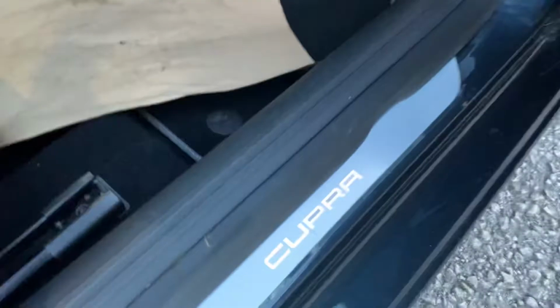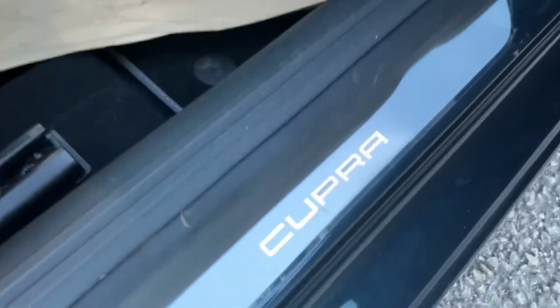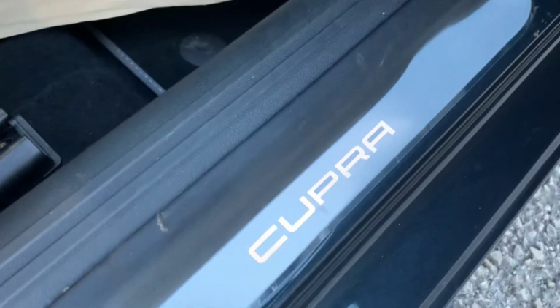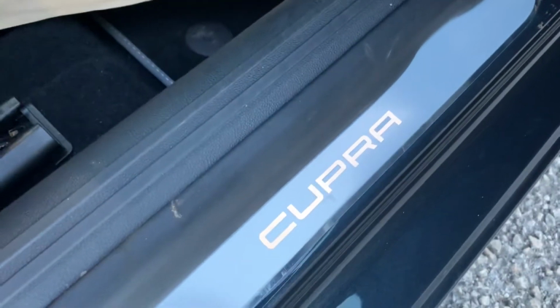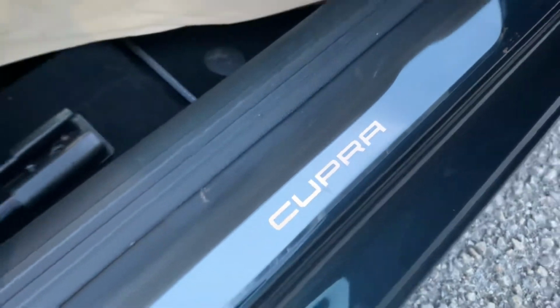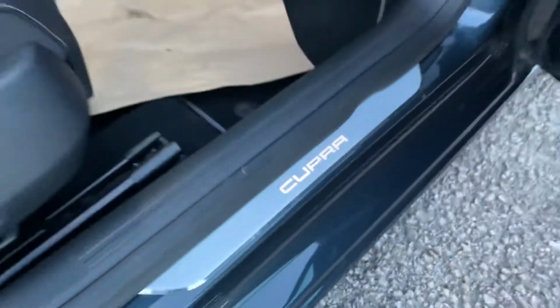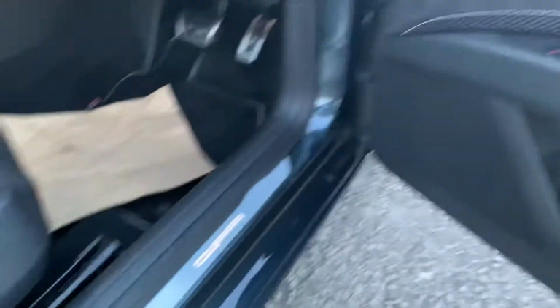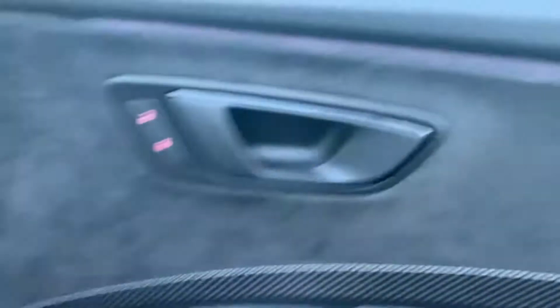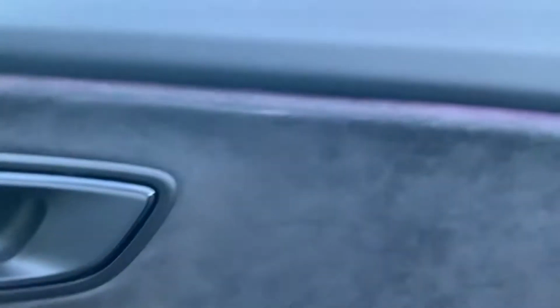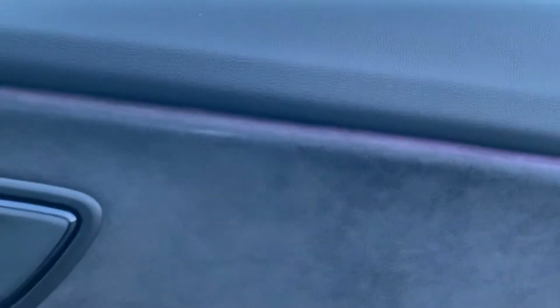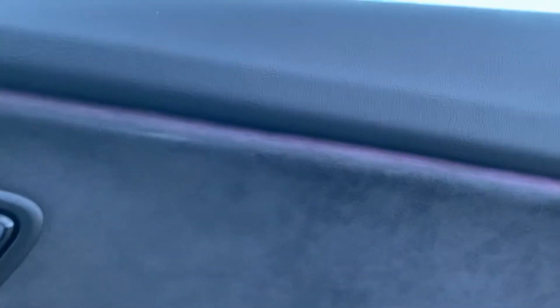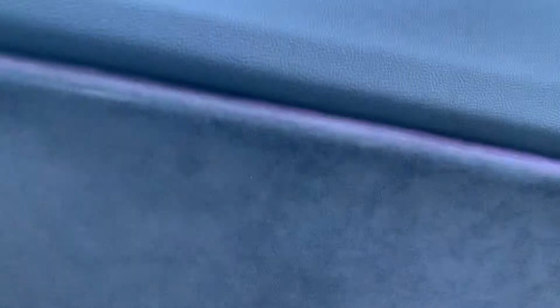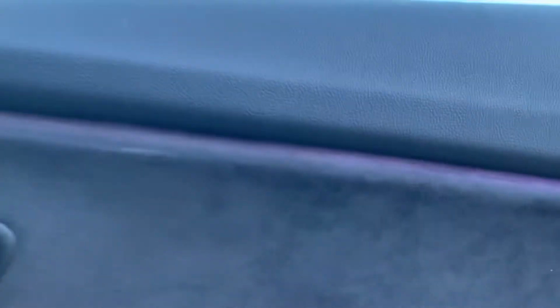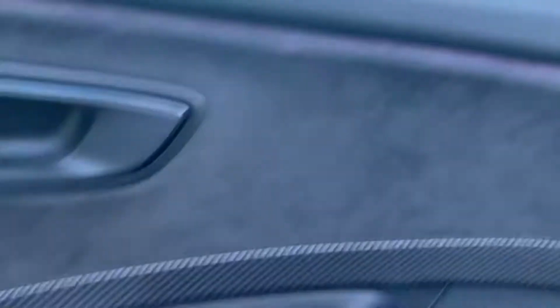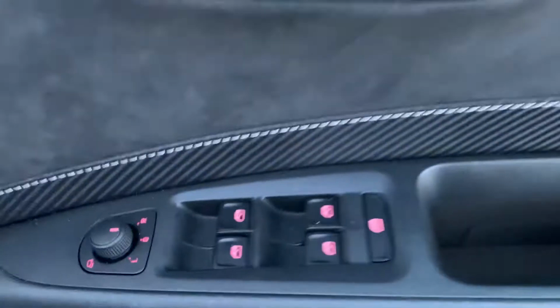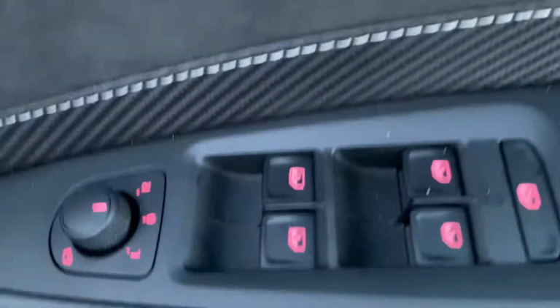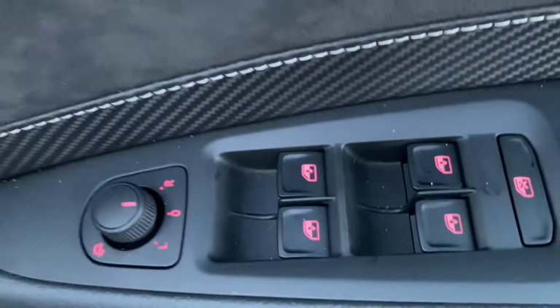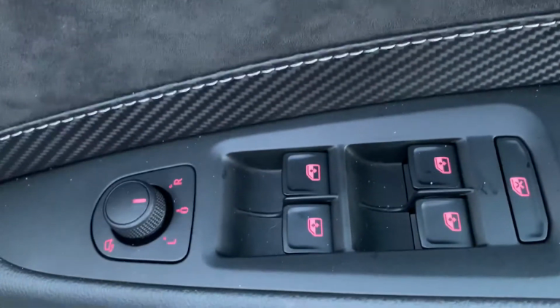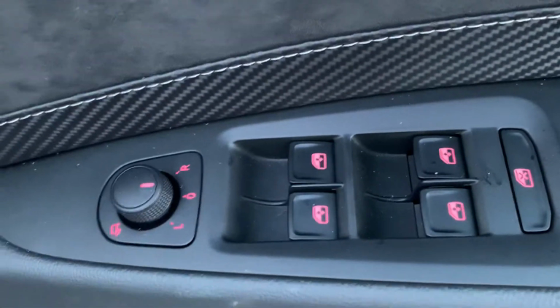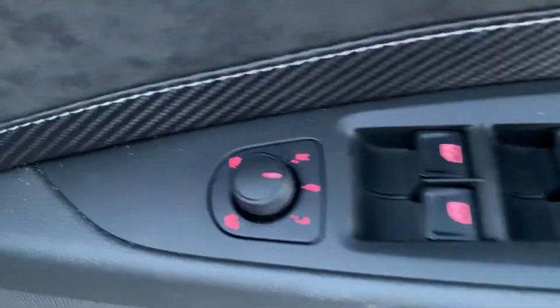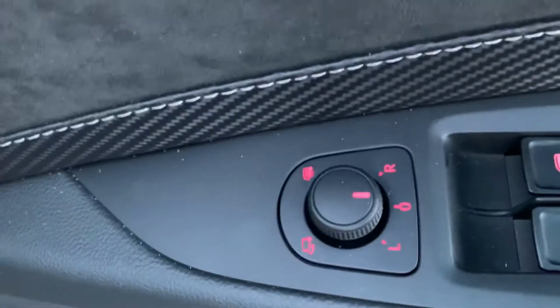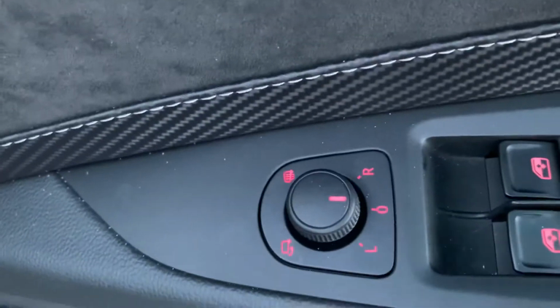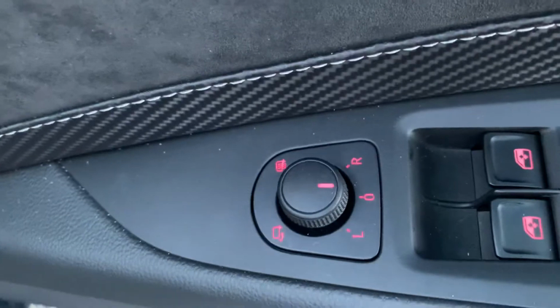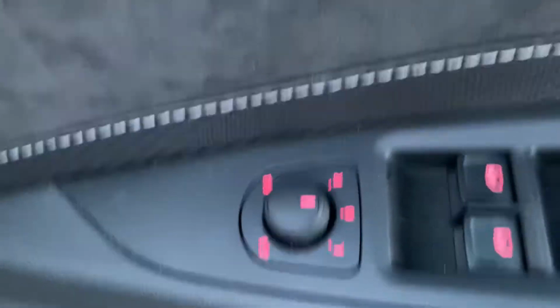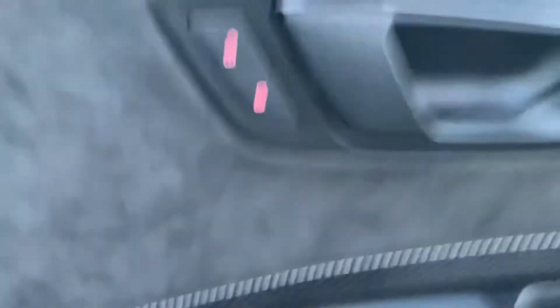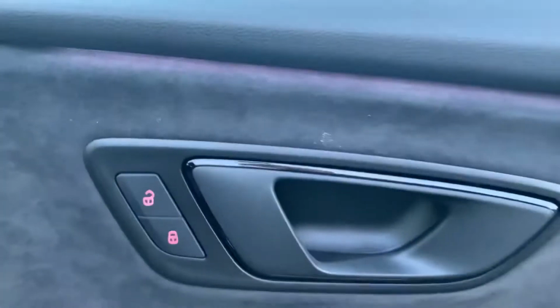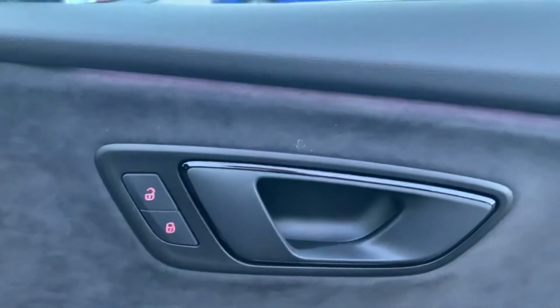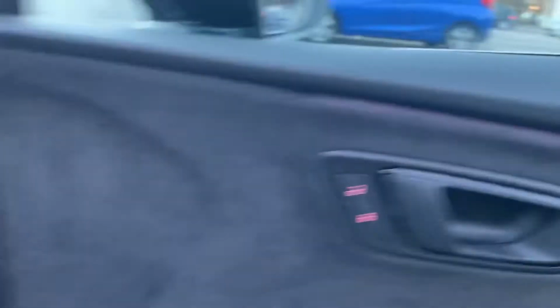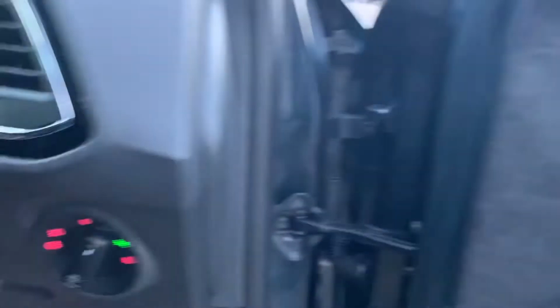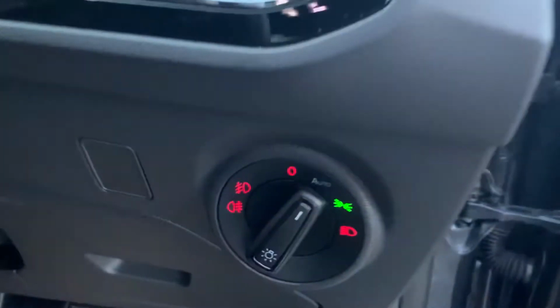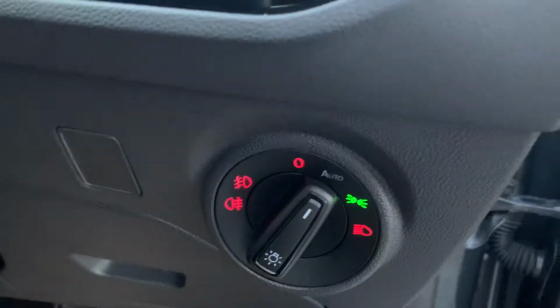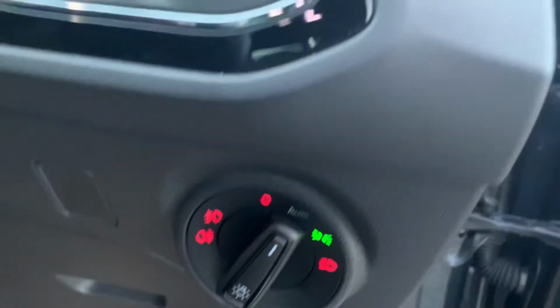As you can see you've got the illuminated pack here — illuminated footwells — and the ambient lighting pack where you can change the LEDs. You also have electric all around, heated electric and adjustable mirrors, central locking, automatic lights and wipers.